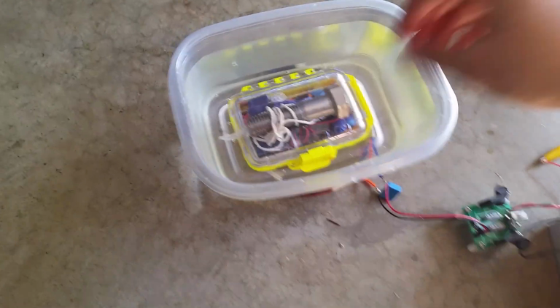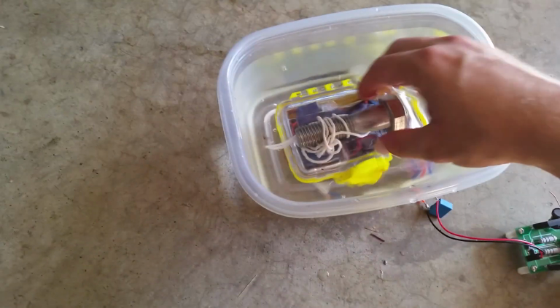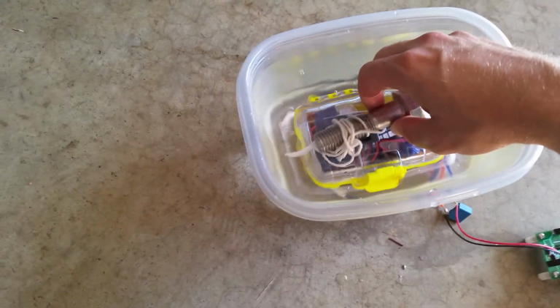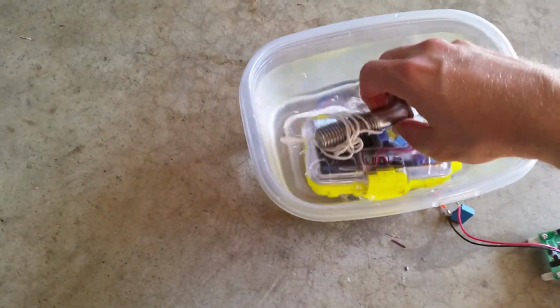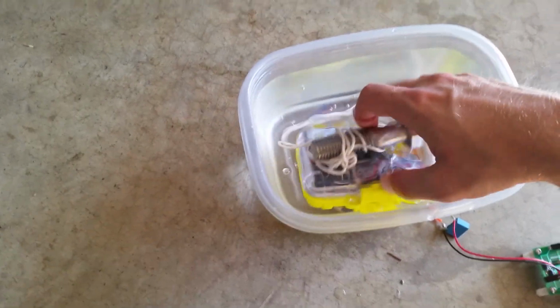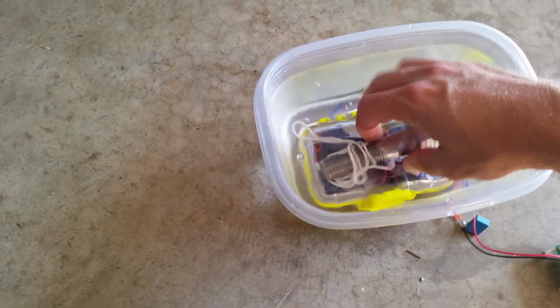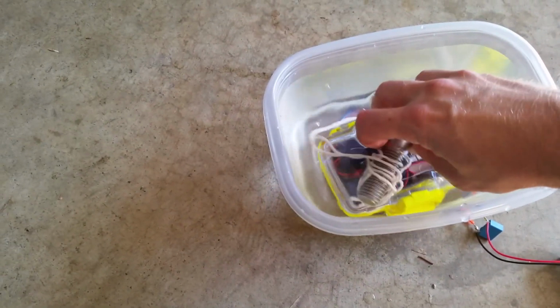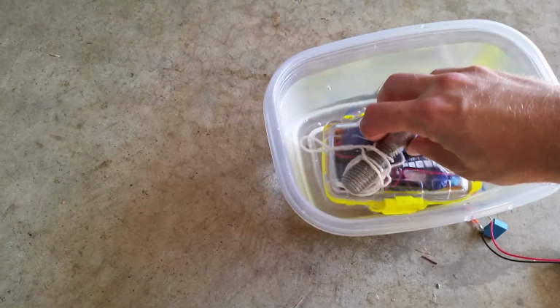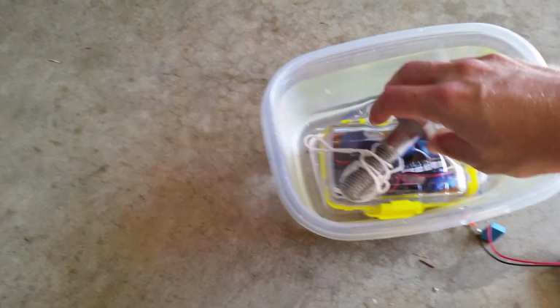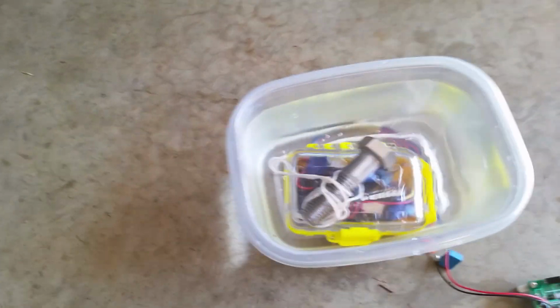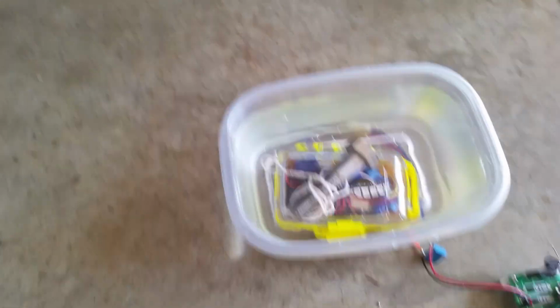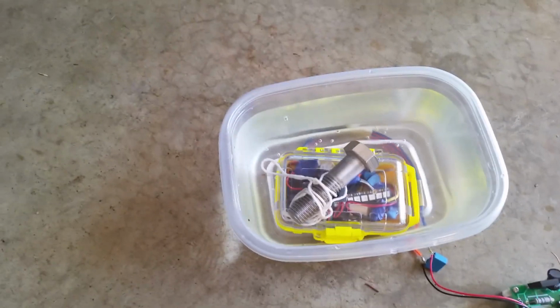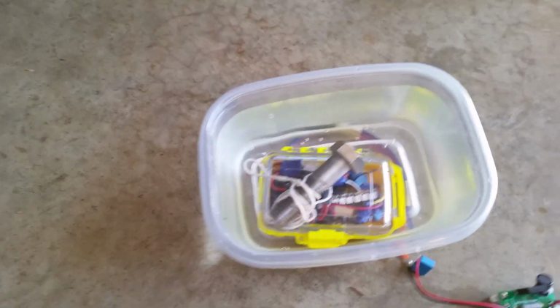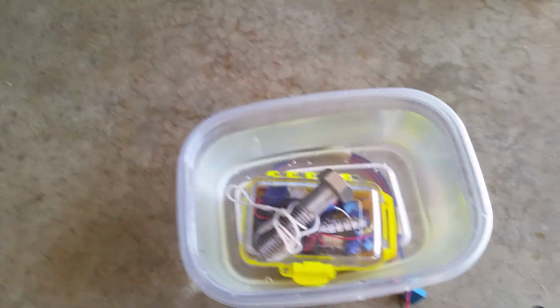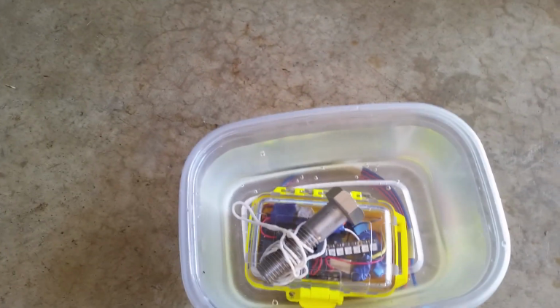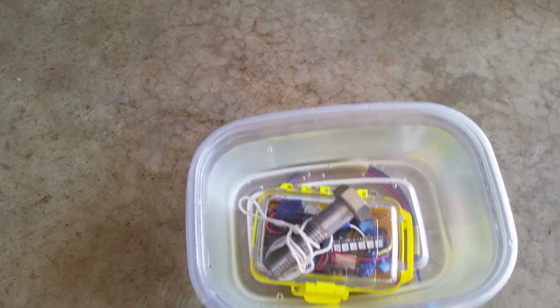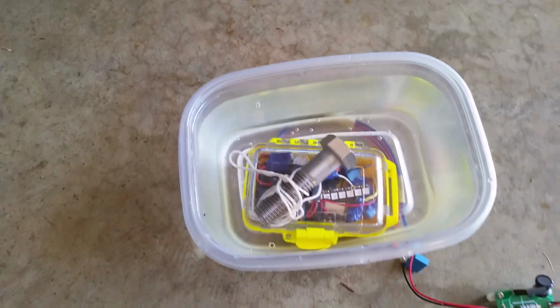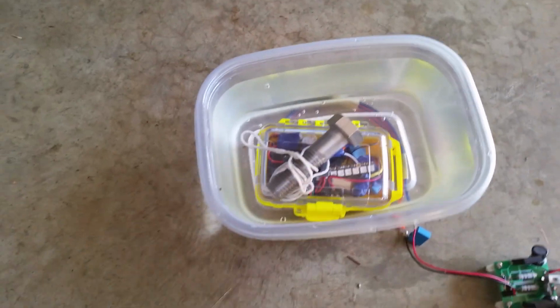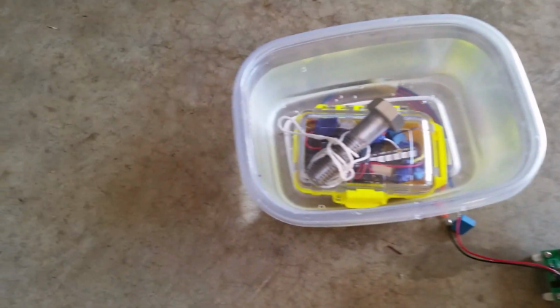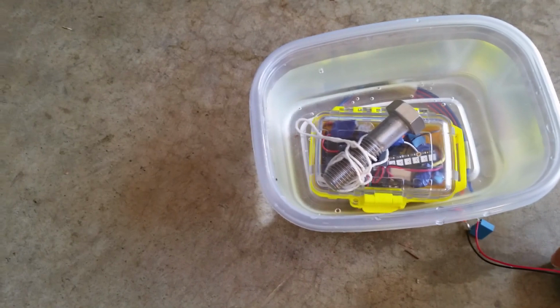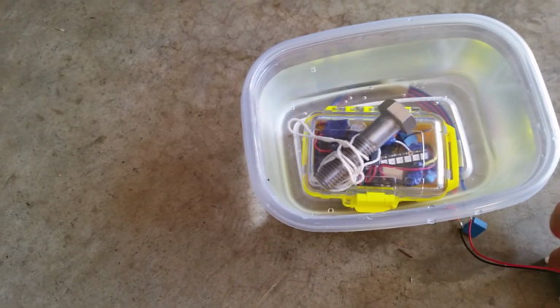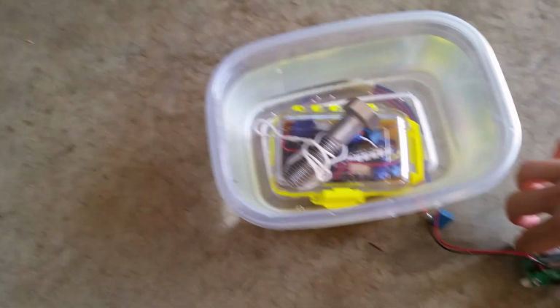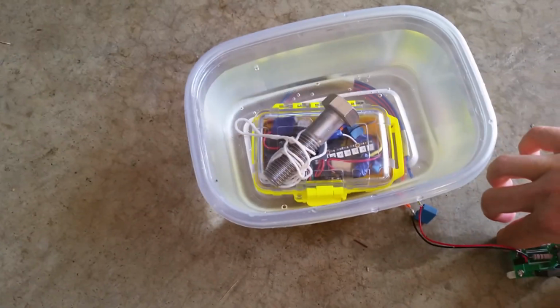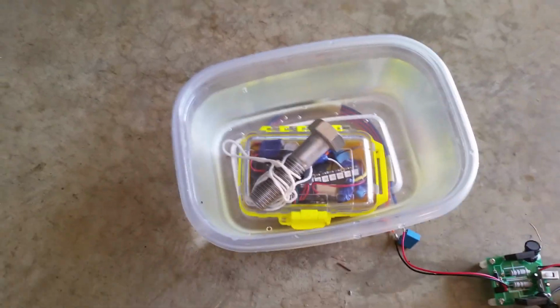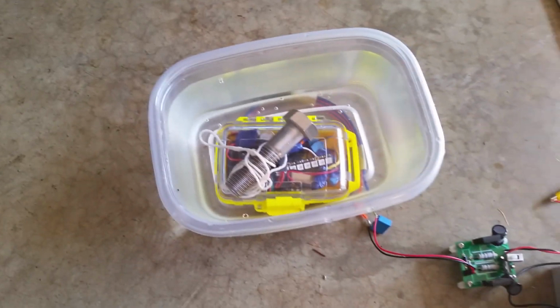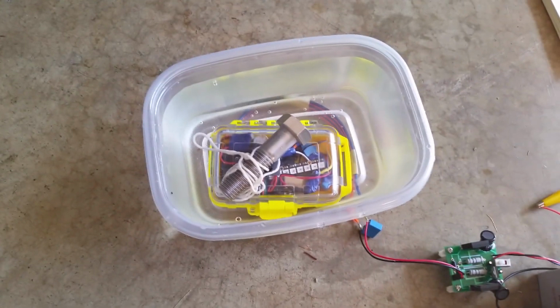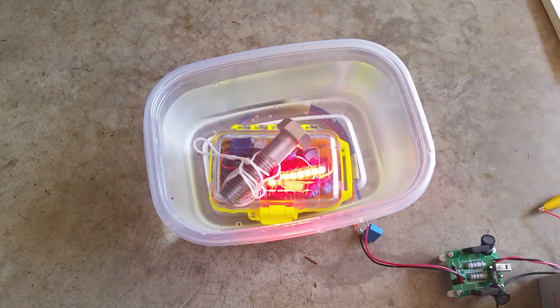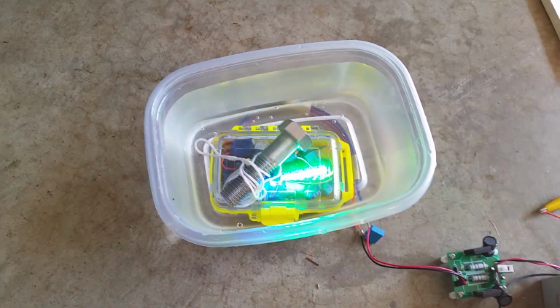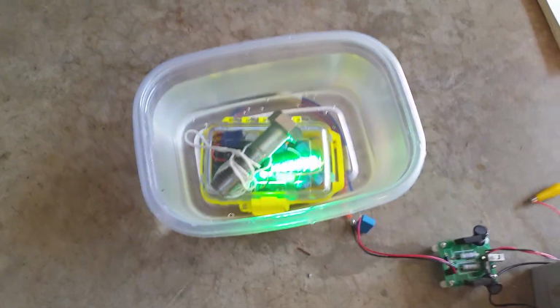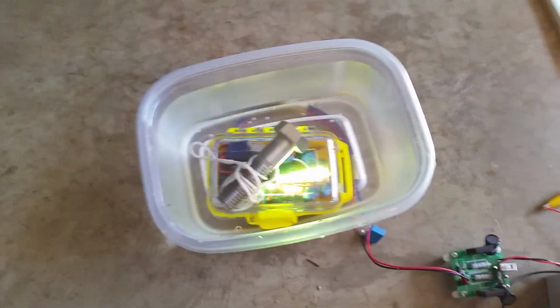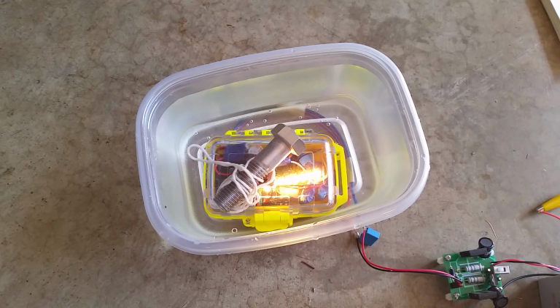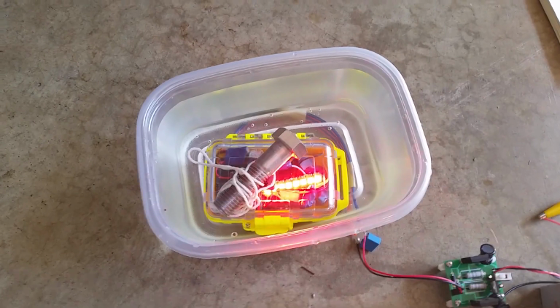I have an LED strip in there to demonstrate that it's powered up — it's an addressable LED strip, so you'll see it do its little chase routine. There it goes, and it's working!